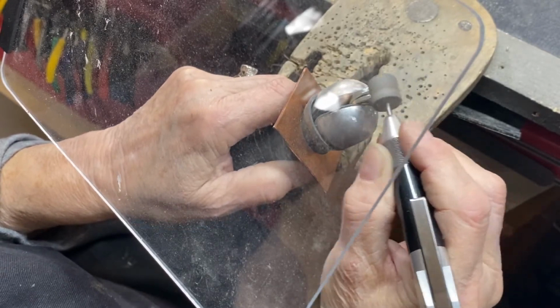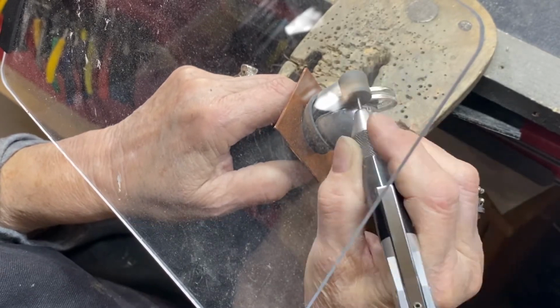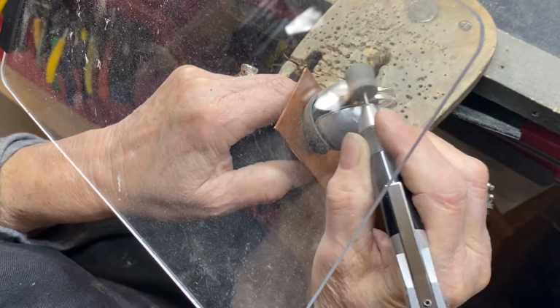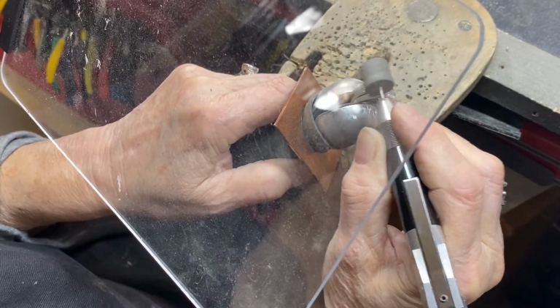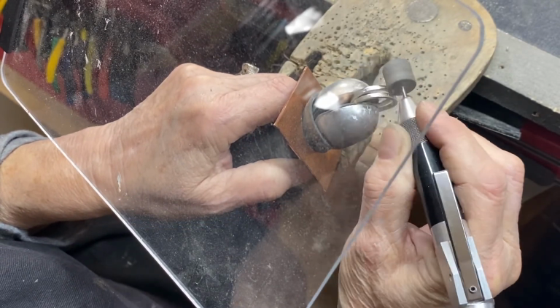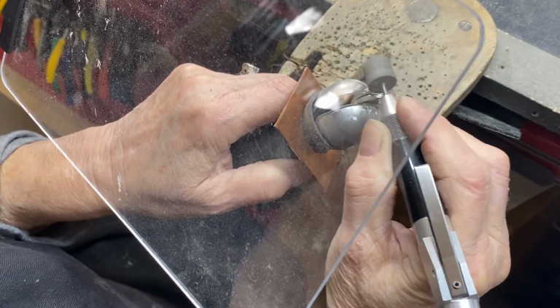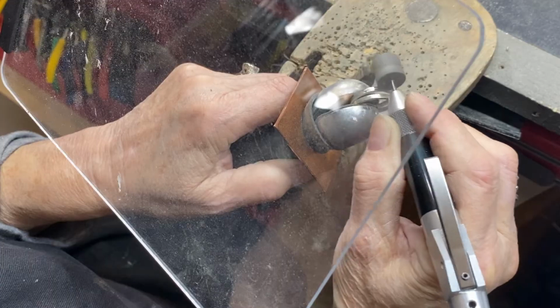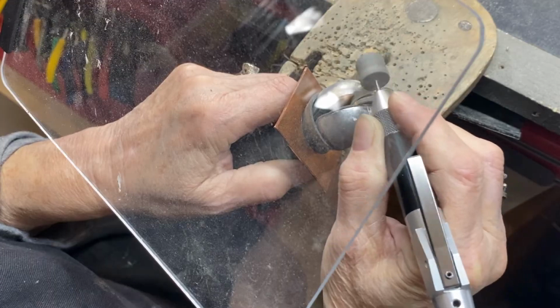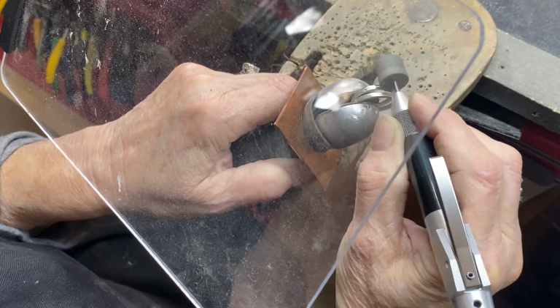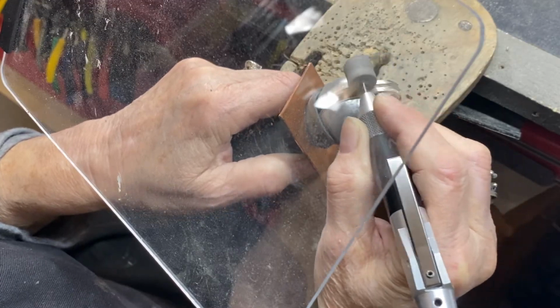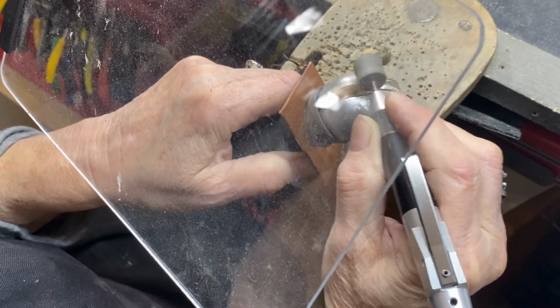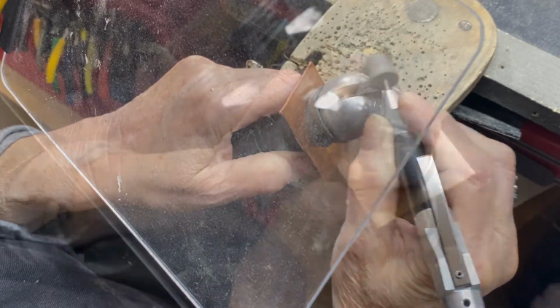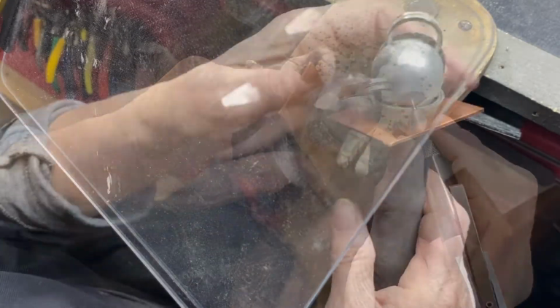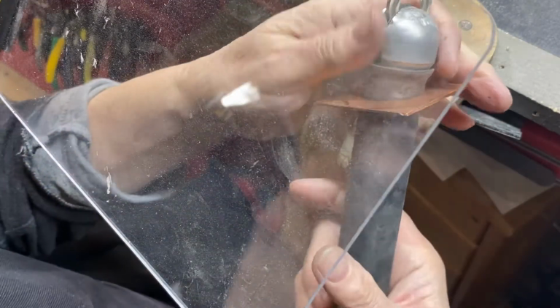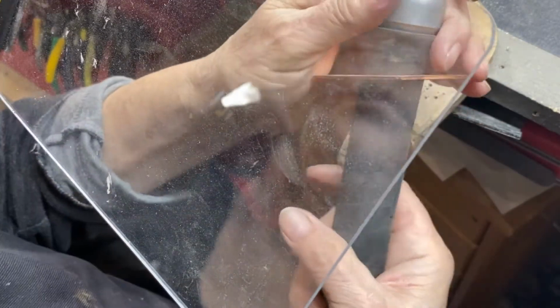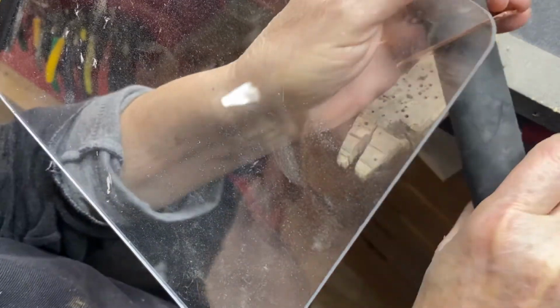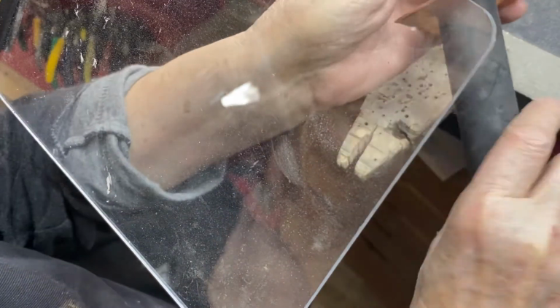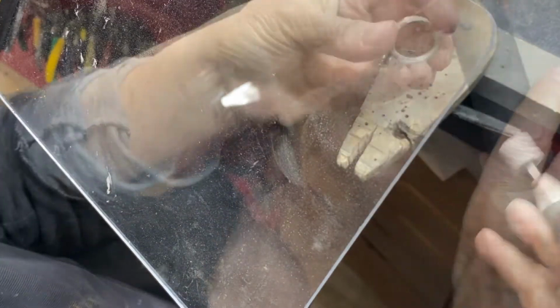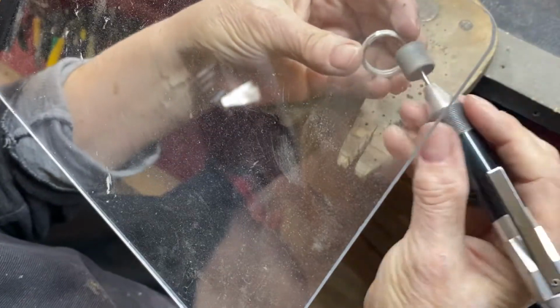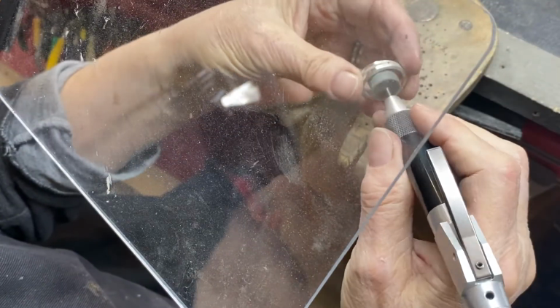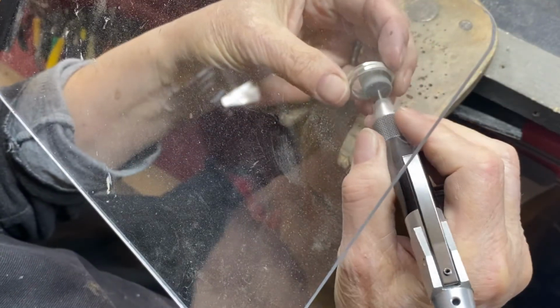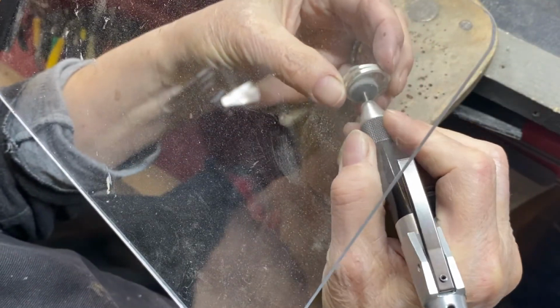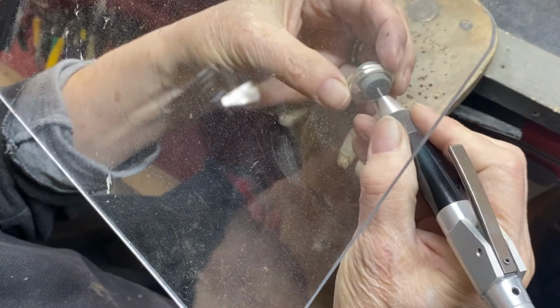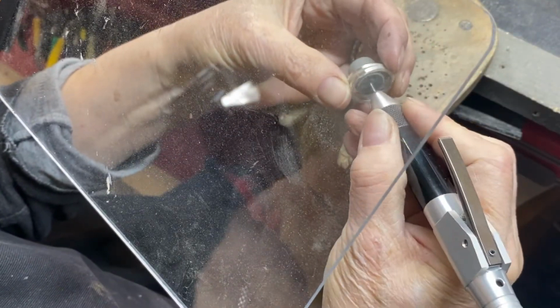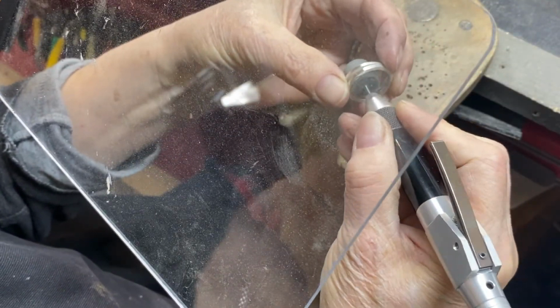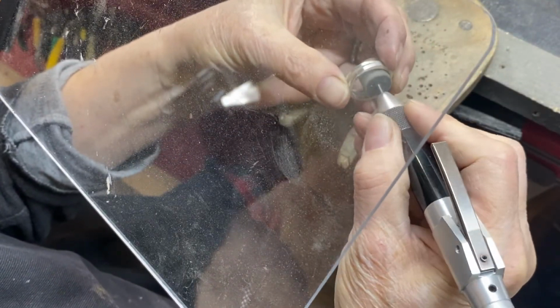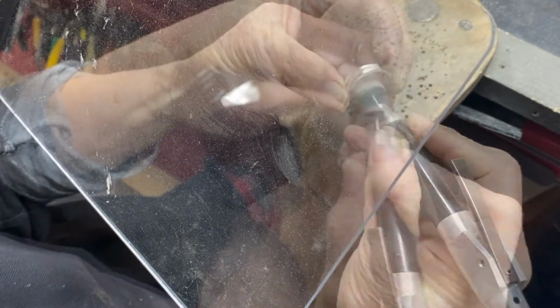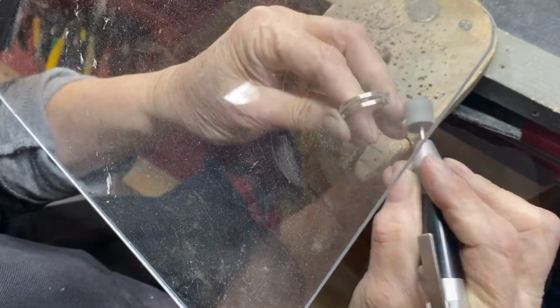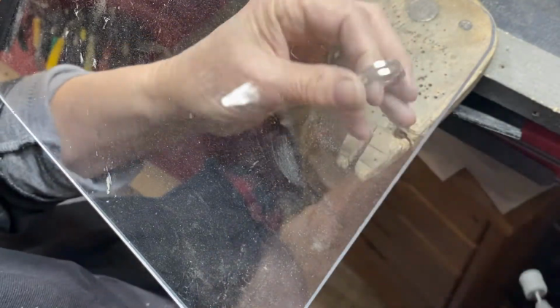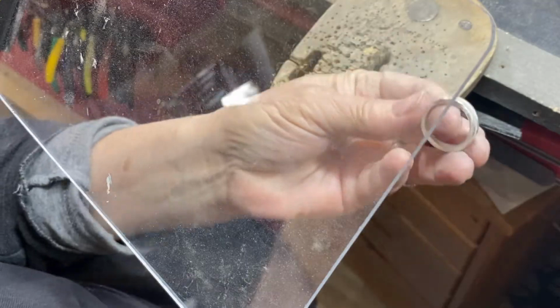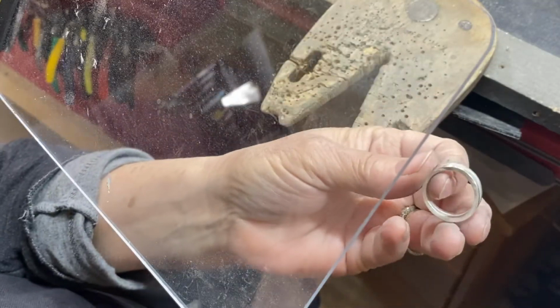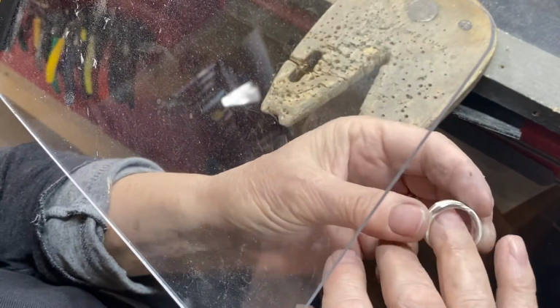Now I'm on to a silicone wheel — or barrel in this case — smoothing everything out and putting on a pretty good shine. I'm not going for a full mirror finish — kind of a matte shiny.